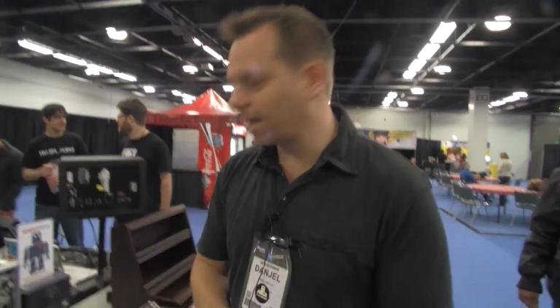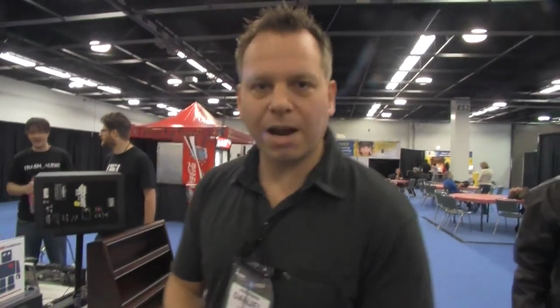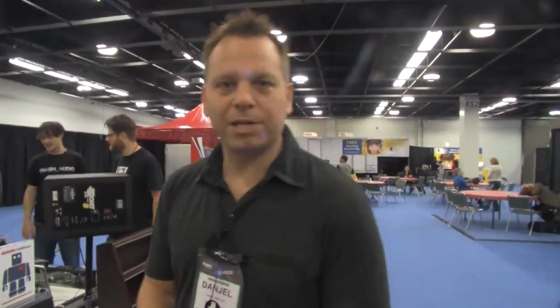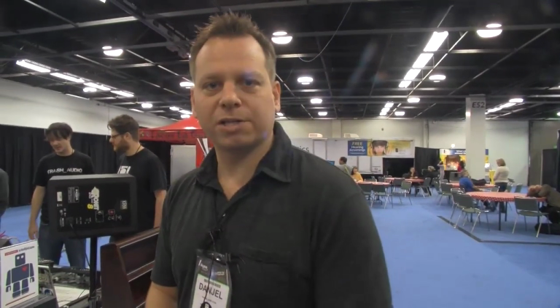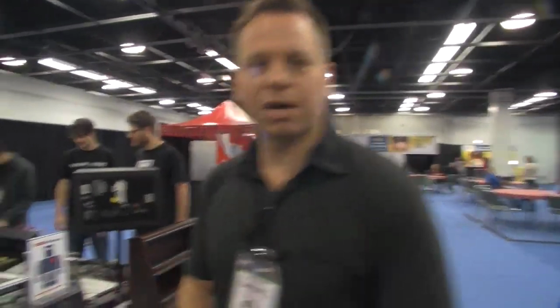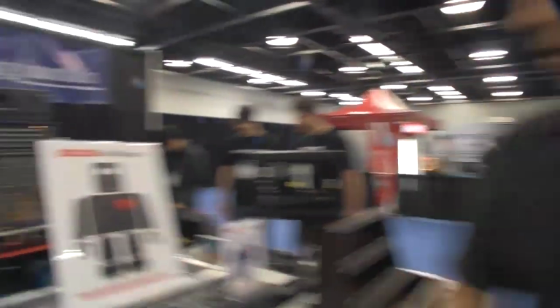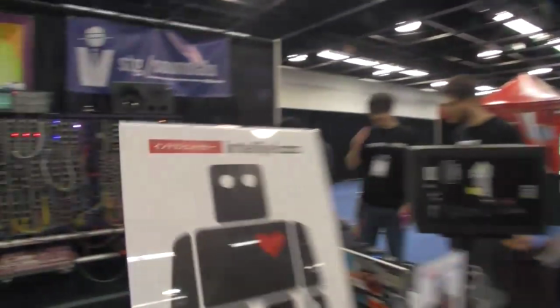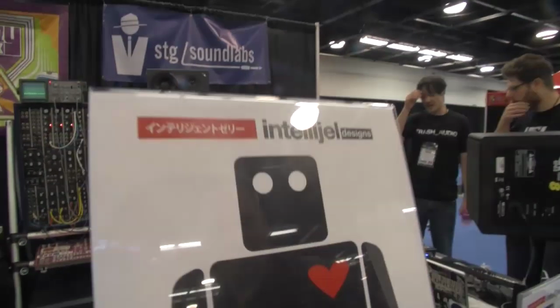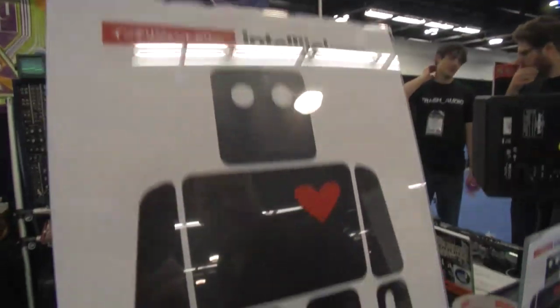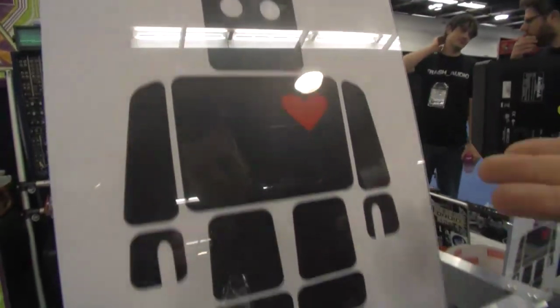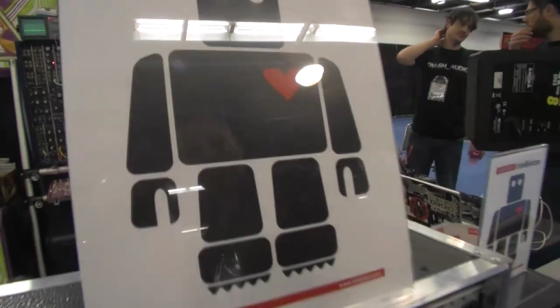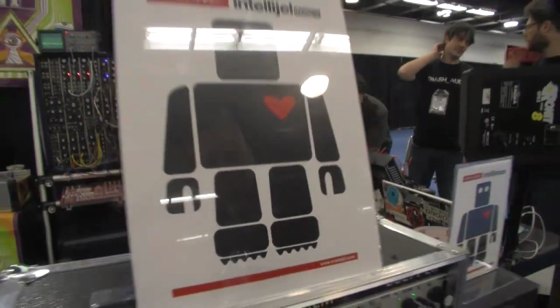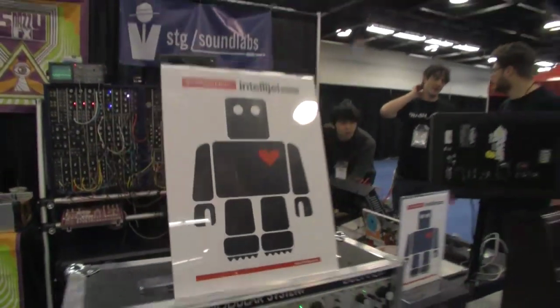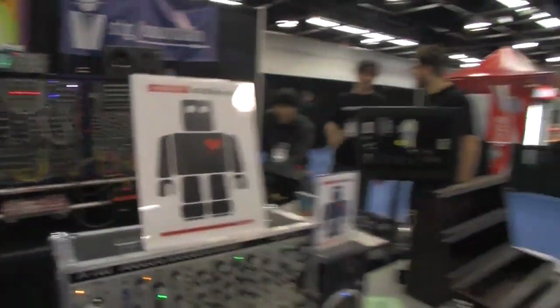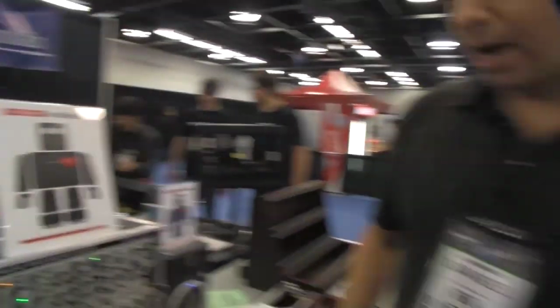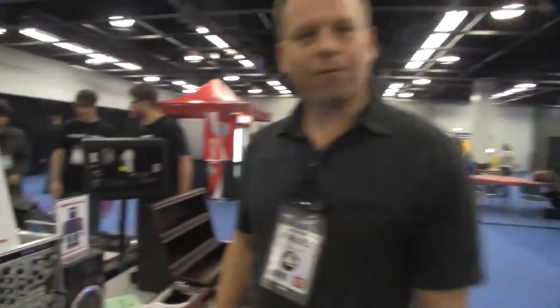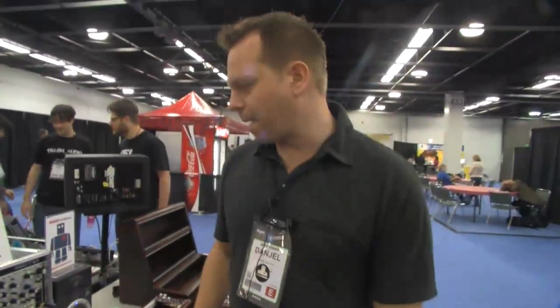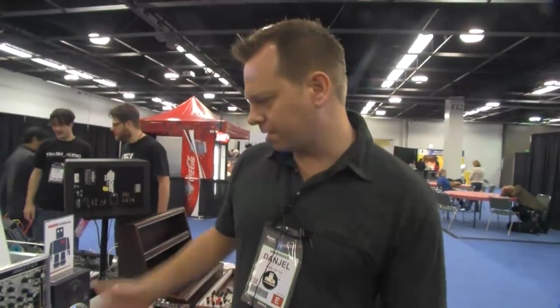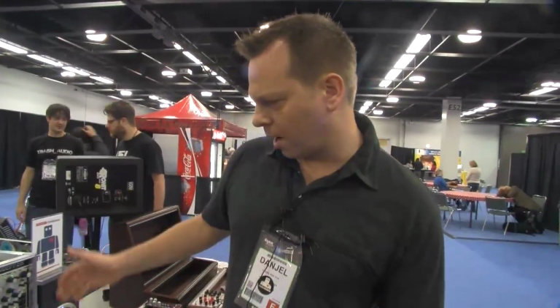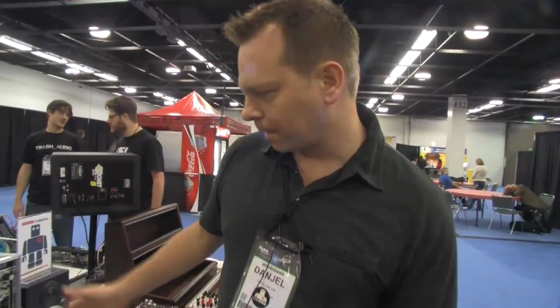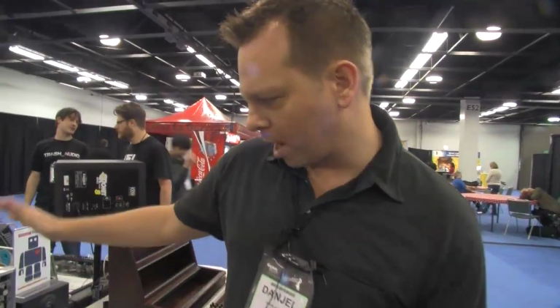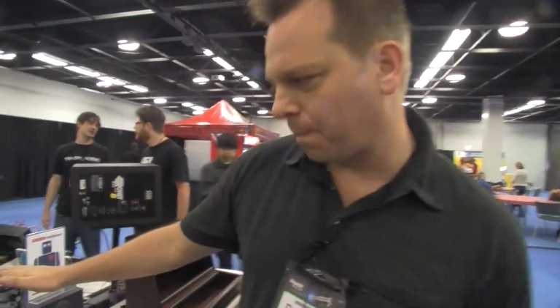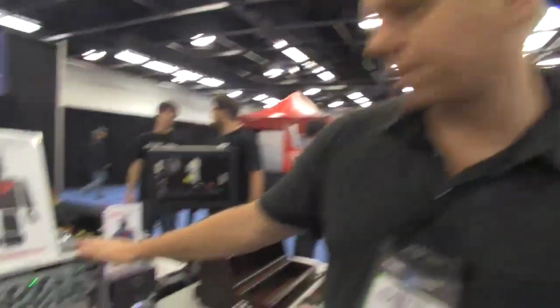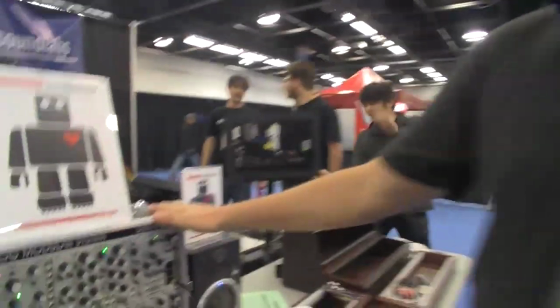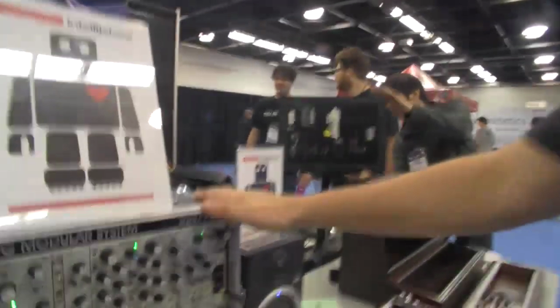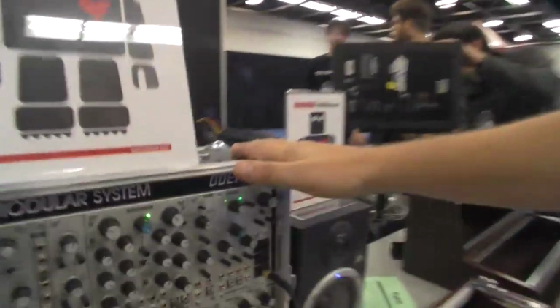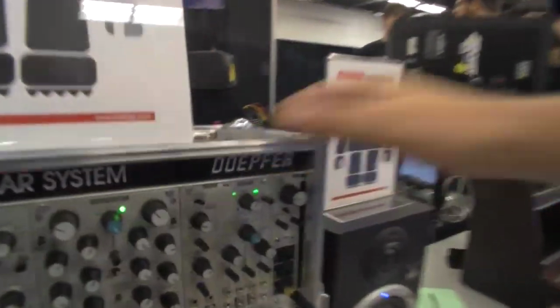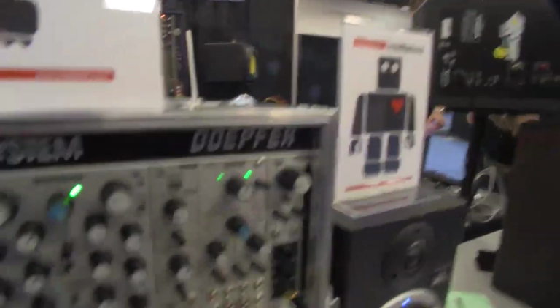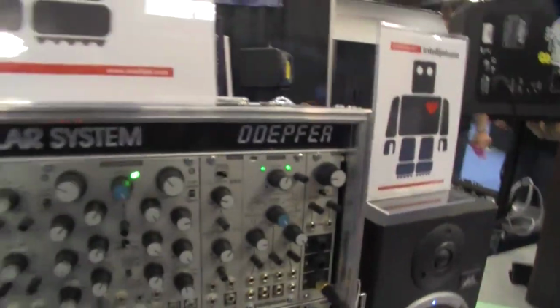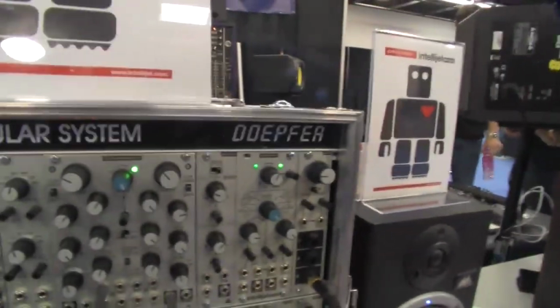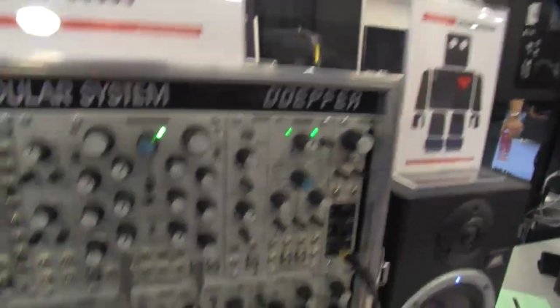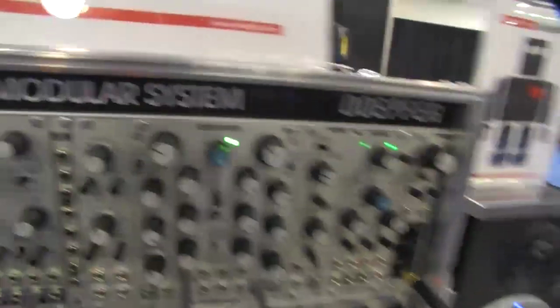My name's Dan. I'm from Intellijel Designs out of Vancouver, Canada. This is our robot logo. This is my first NAMM, actually. We brought down a bunch of the stuff that we put out over the last three years. A lot of these are our latest modules.